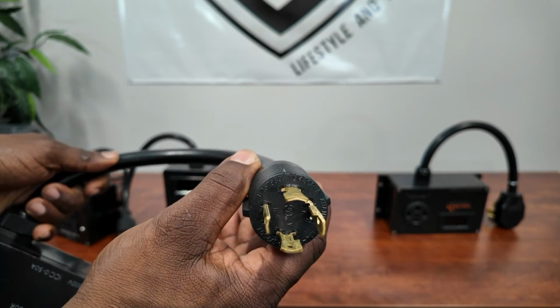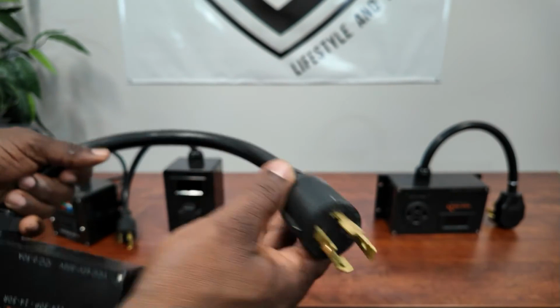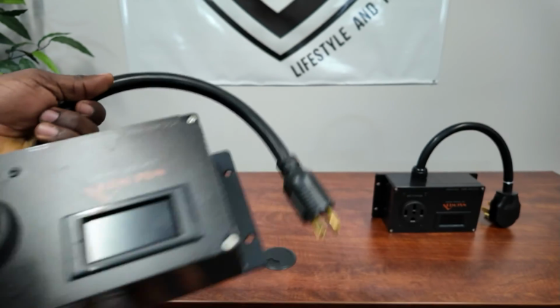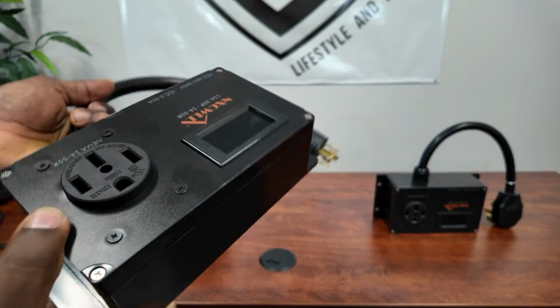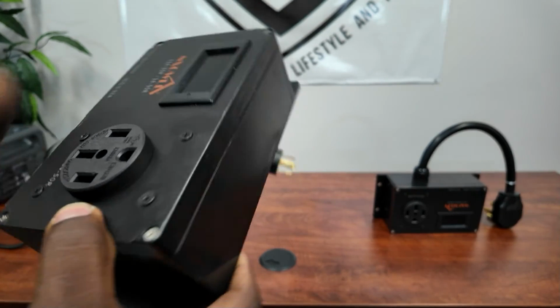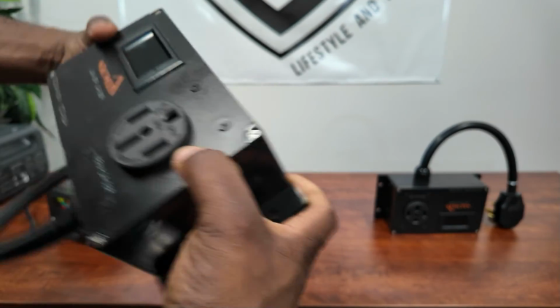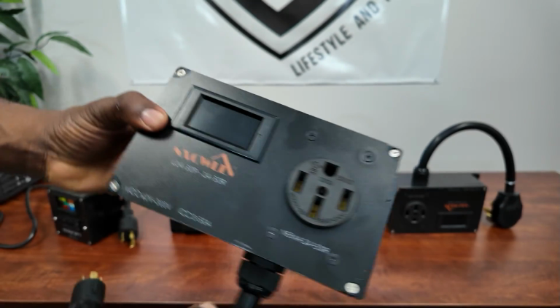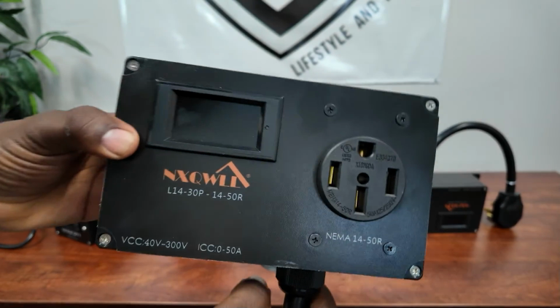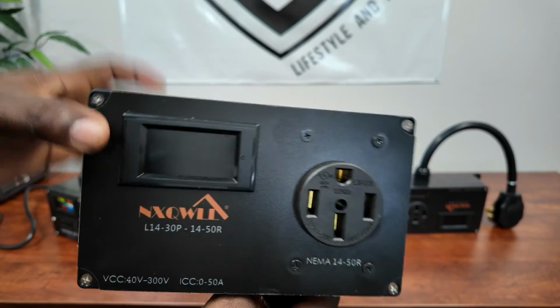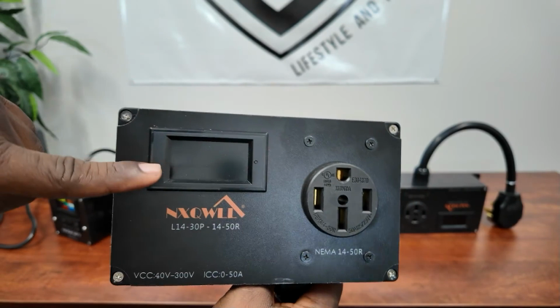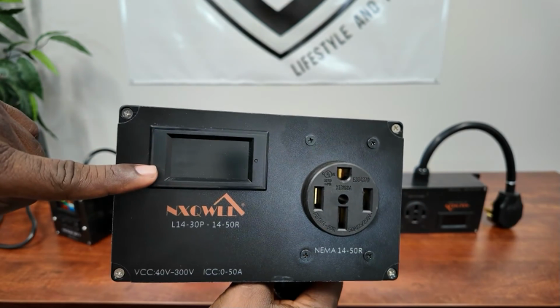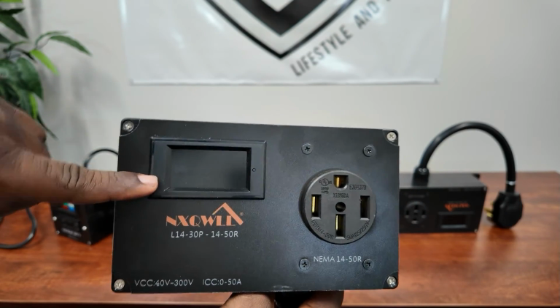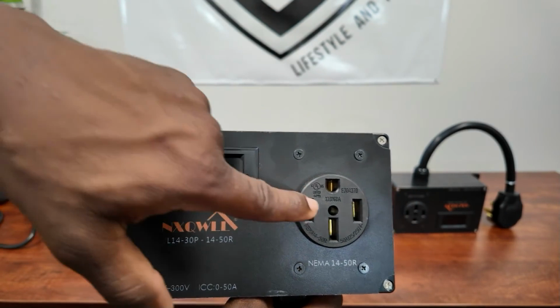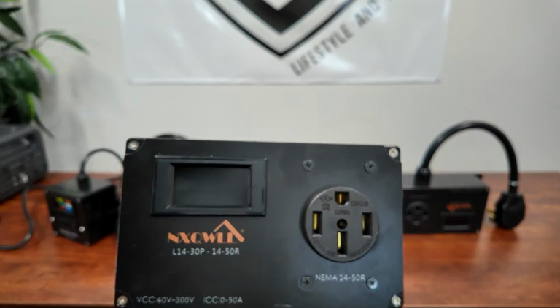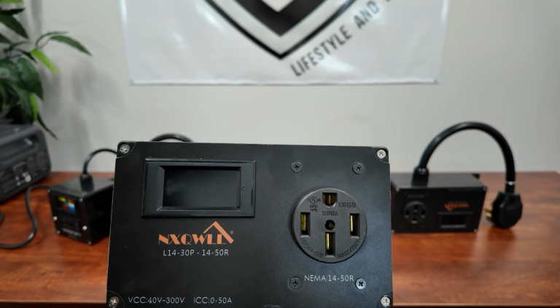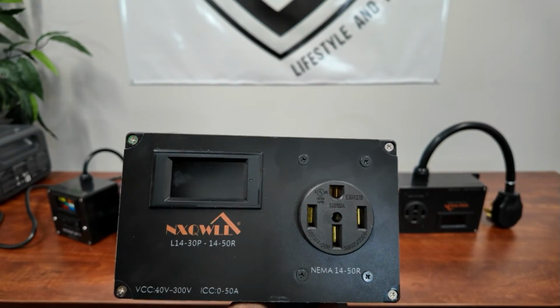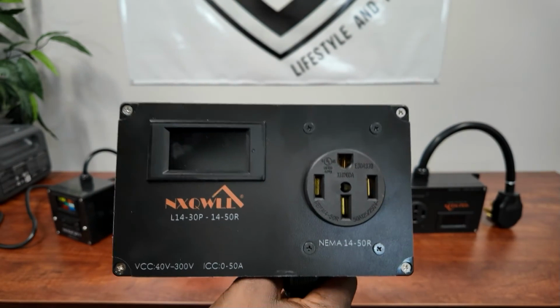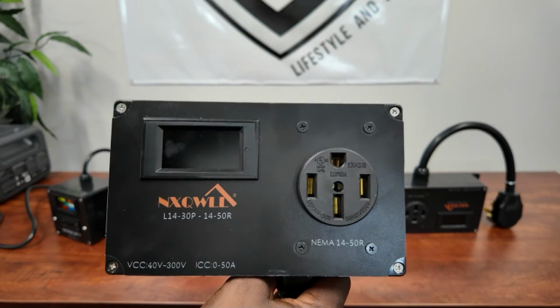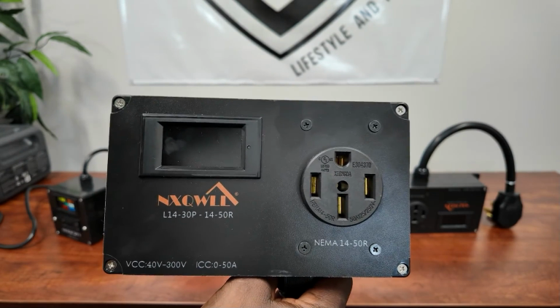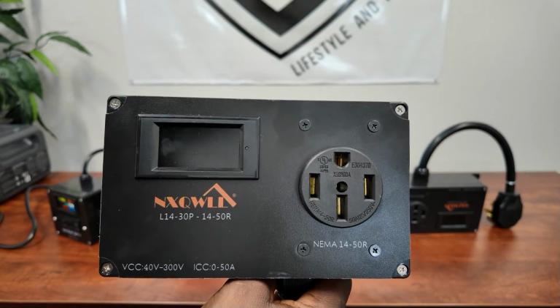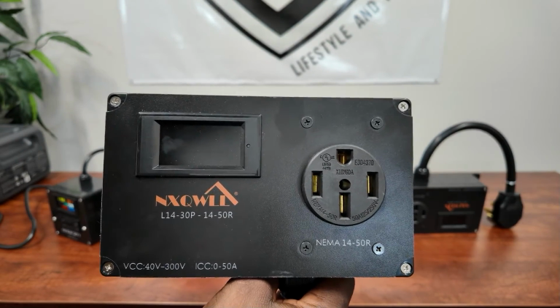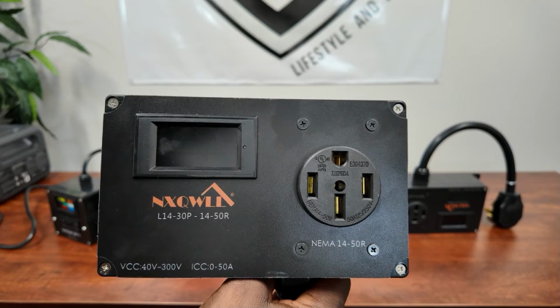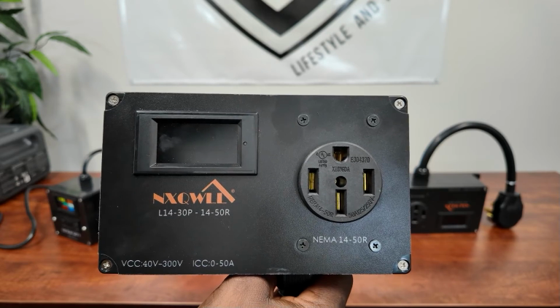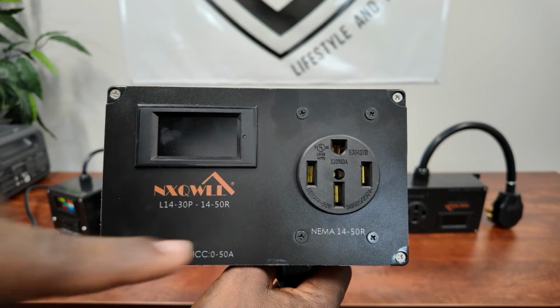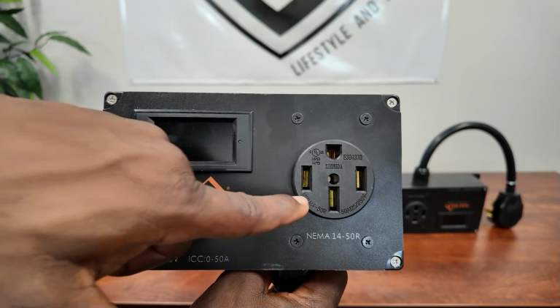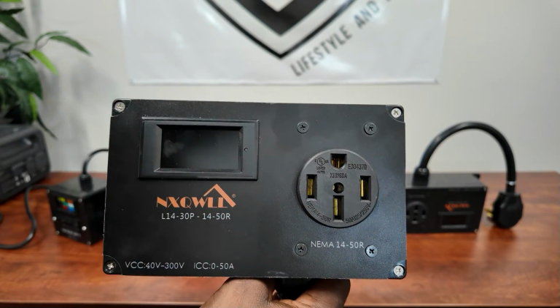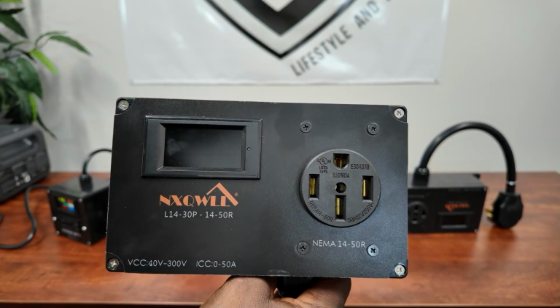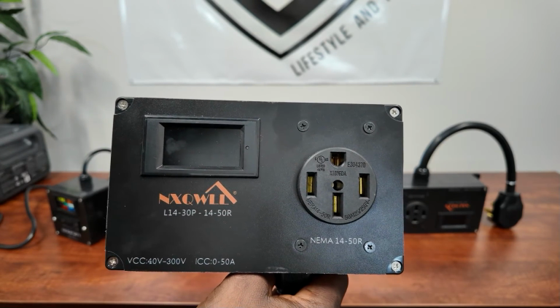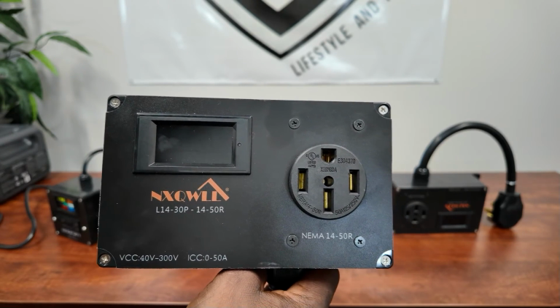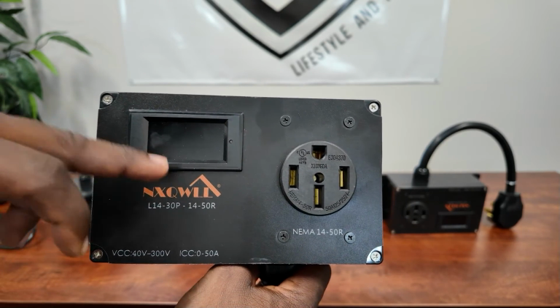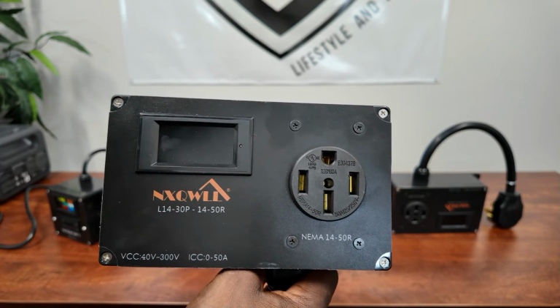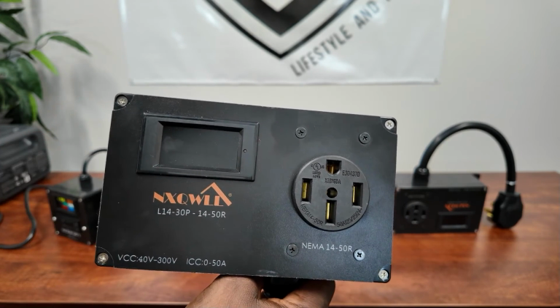This one here has a four-pin twist-lock, so it's 240-volt, and your monitor goes to a 50-amp output. This would be great if you're using it on a 50-amp RV or an inlet box to power your home so you can monitor your loads.